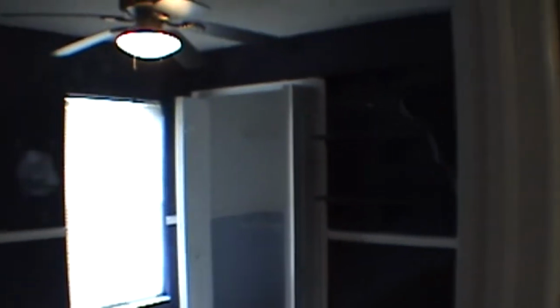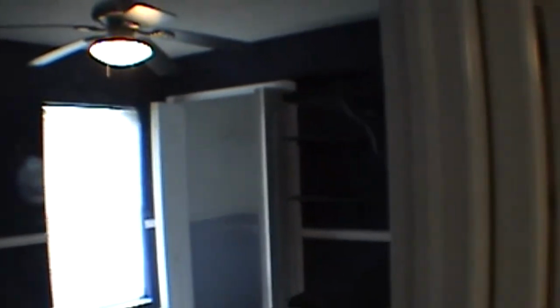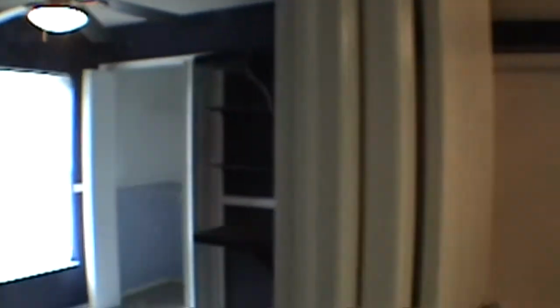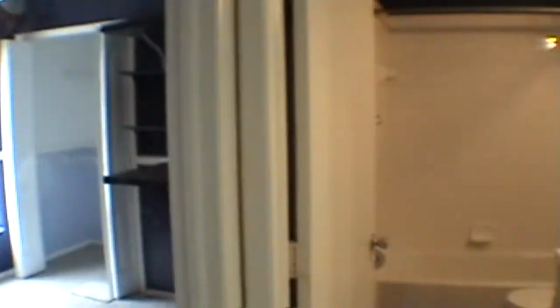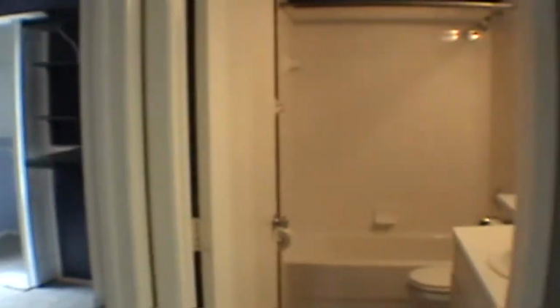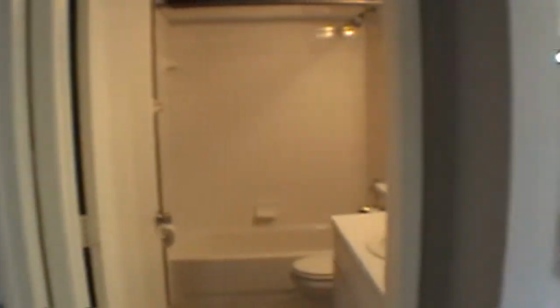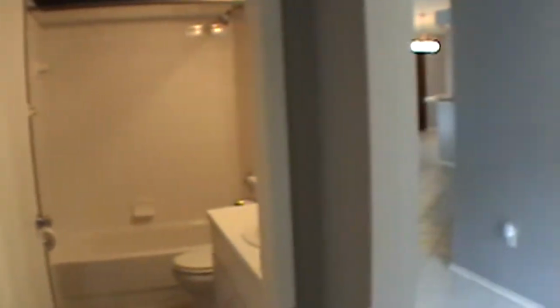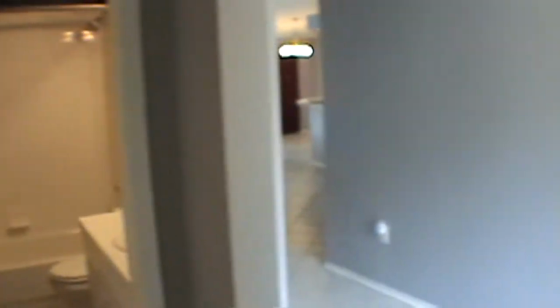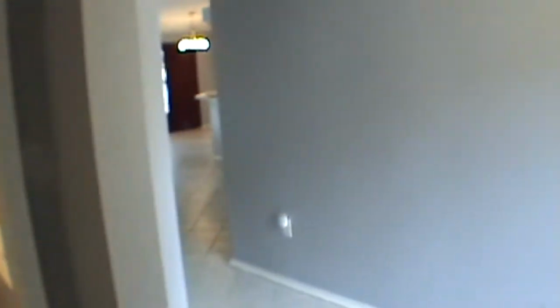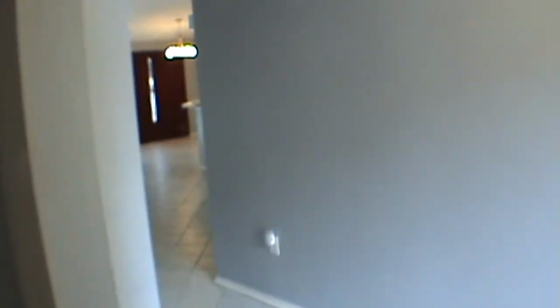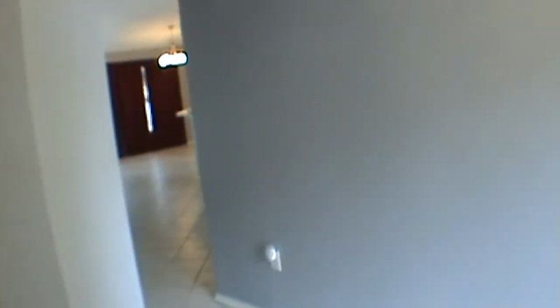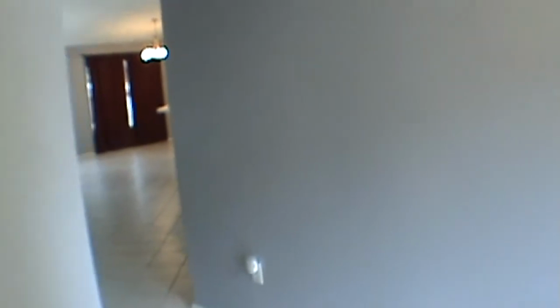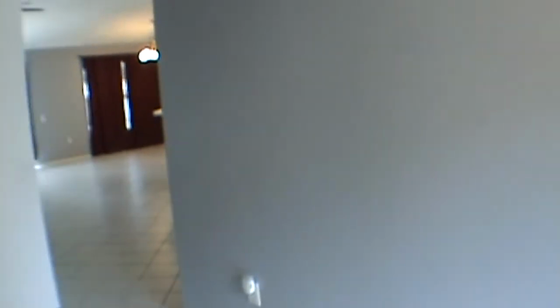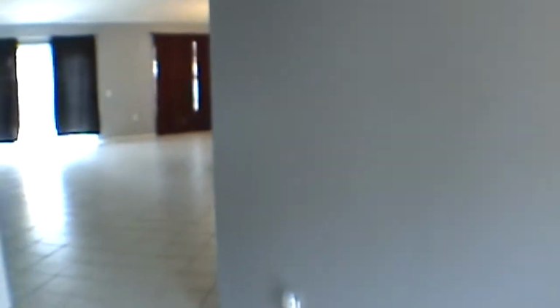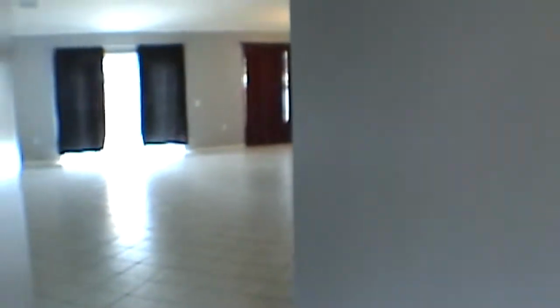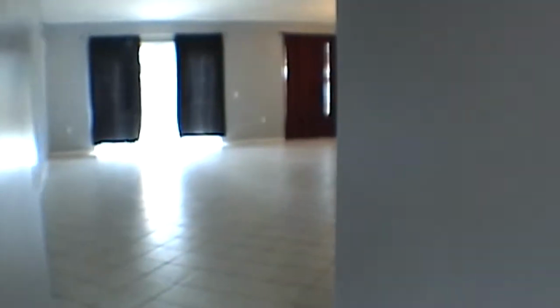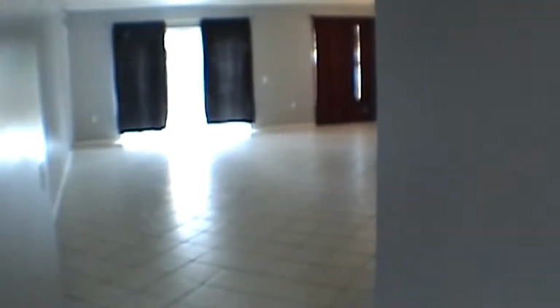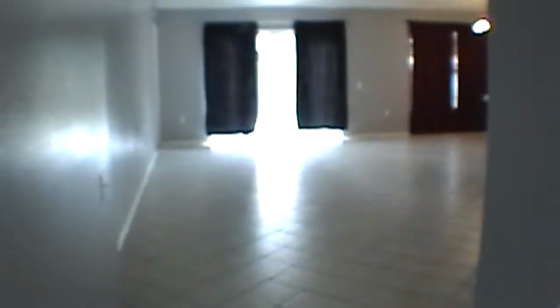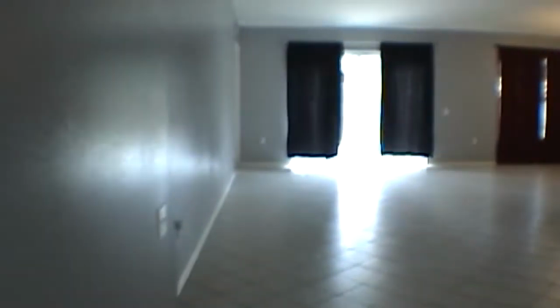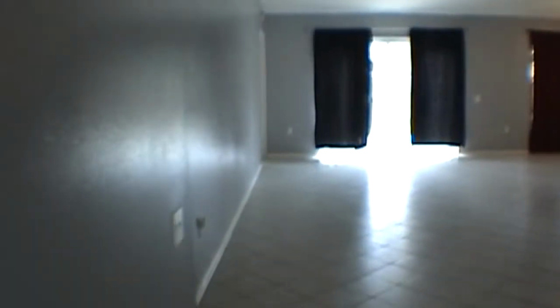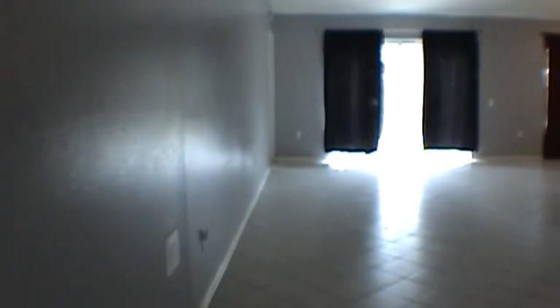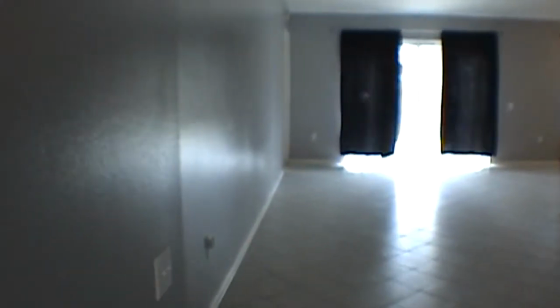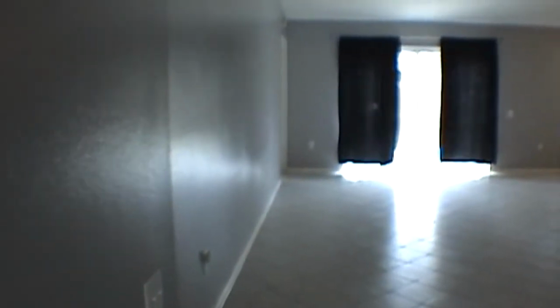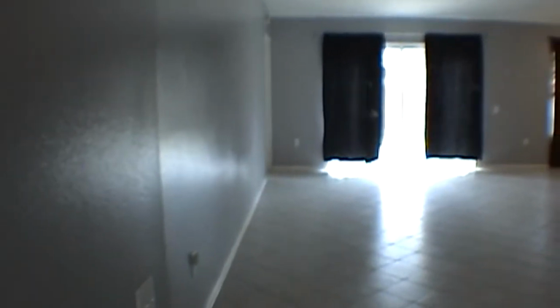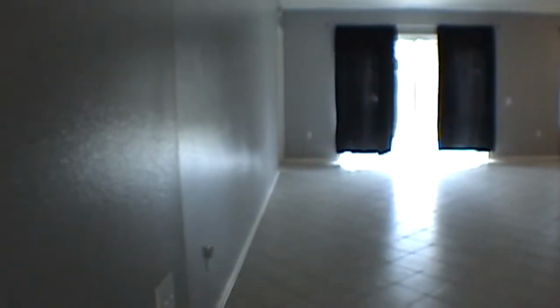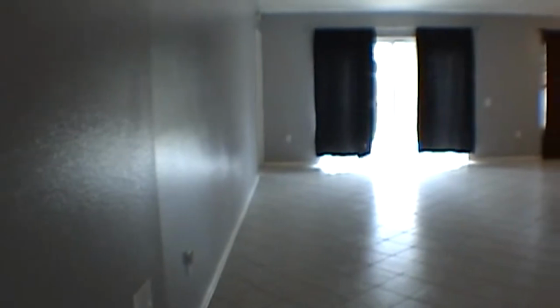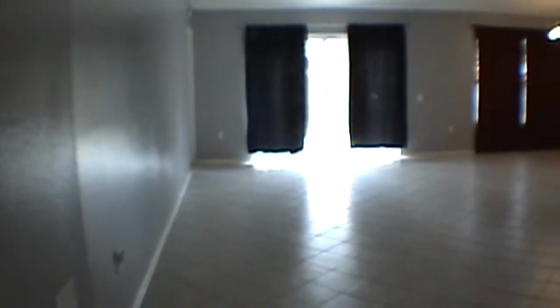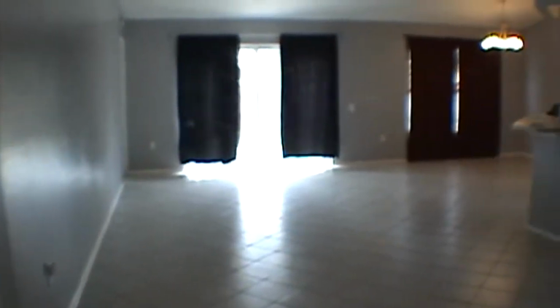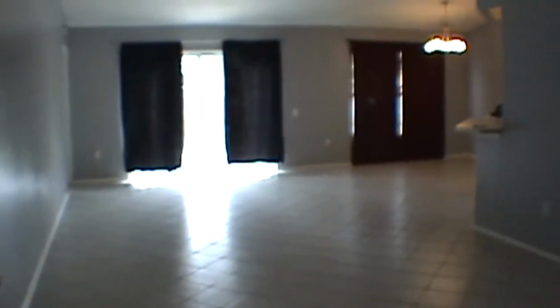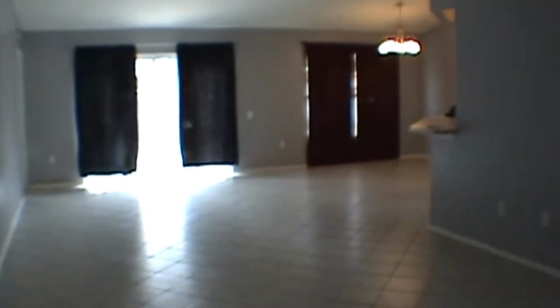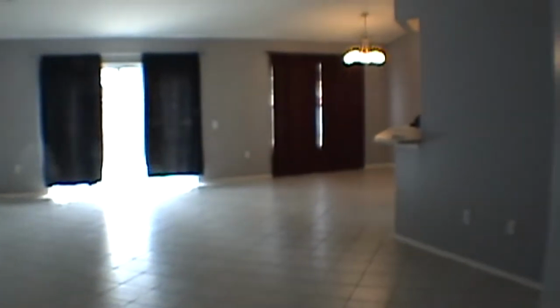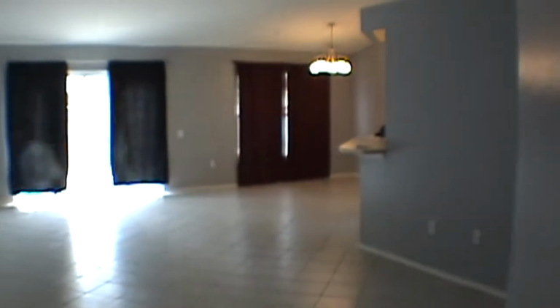The house features blinds and ceiling fans throughout. Coming into the main area, as you can see, this is a very large living room and dining room combo.